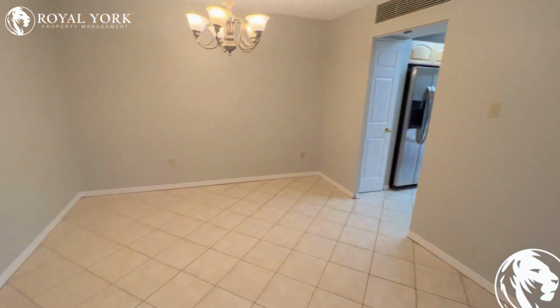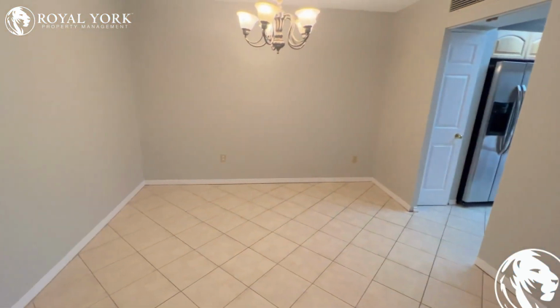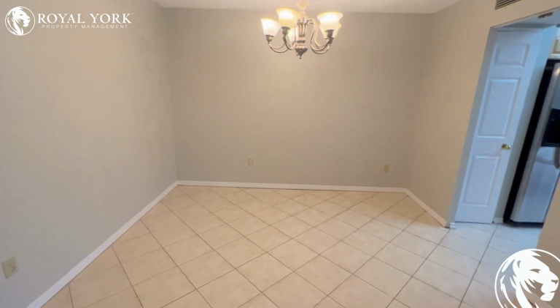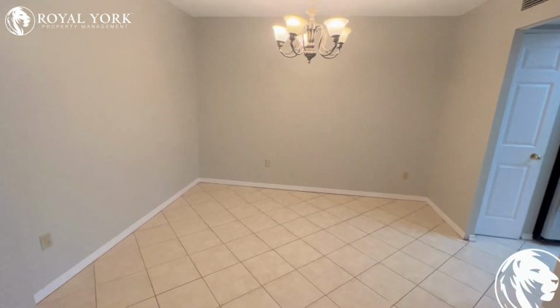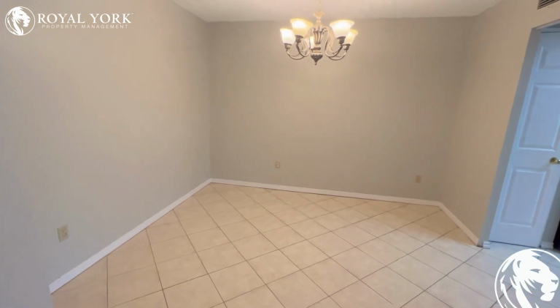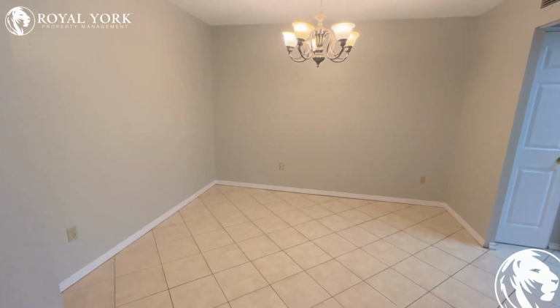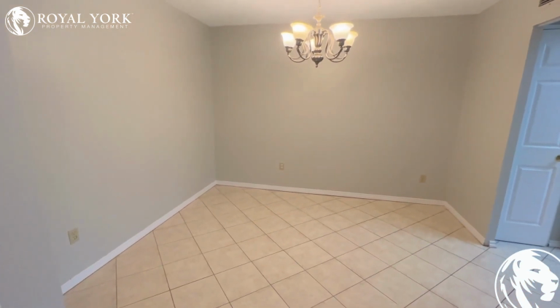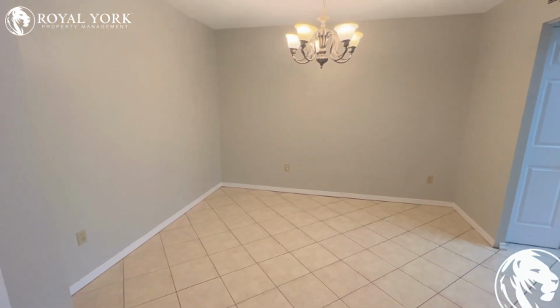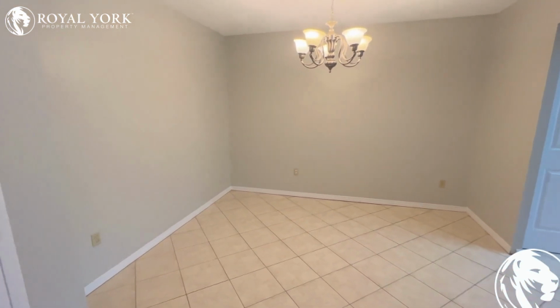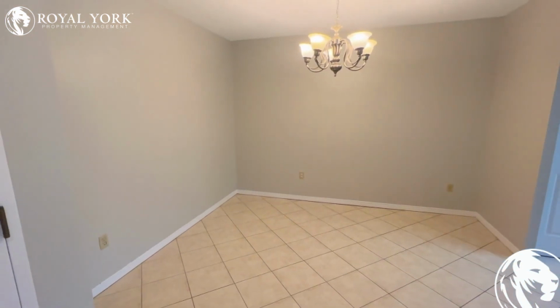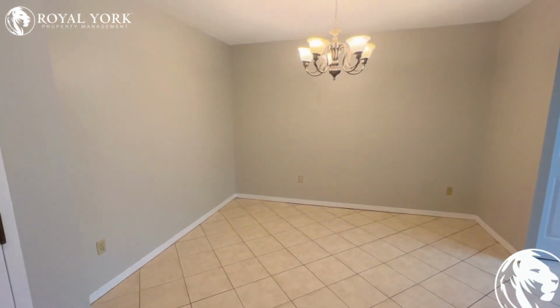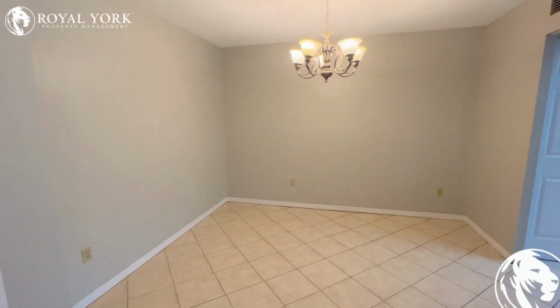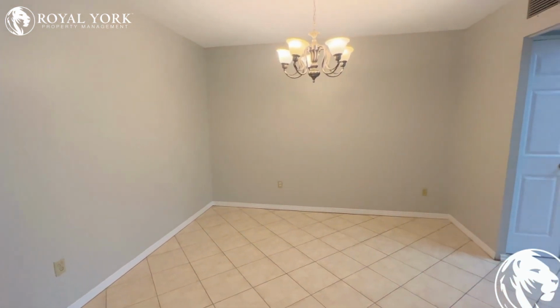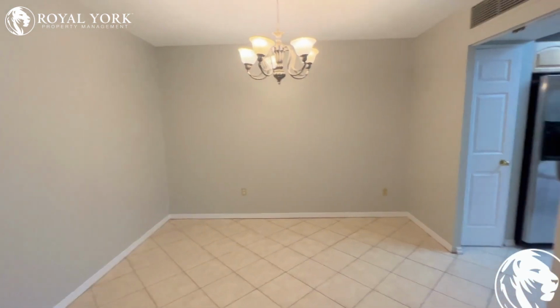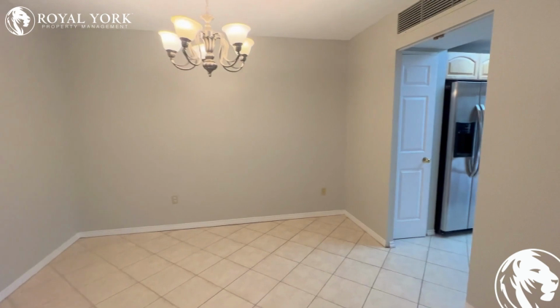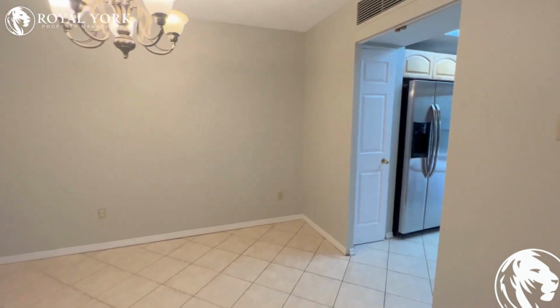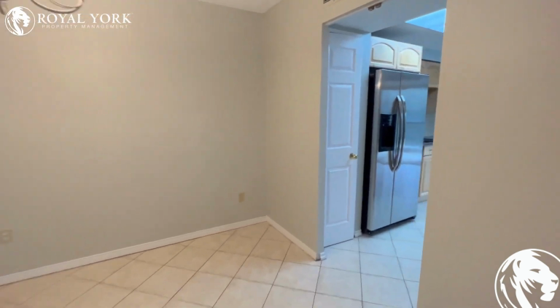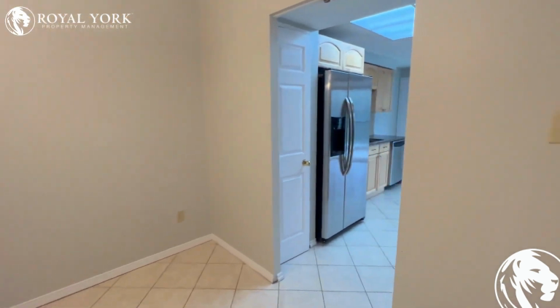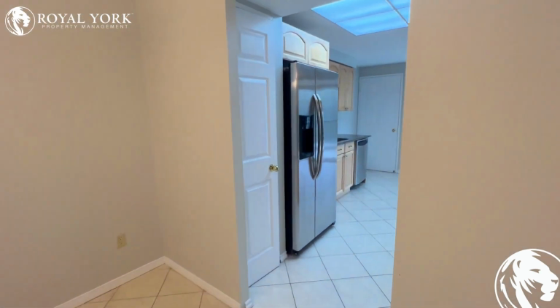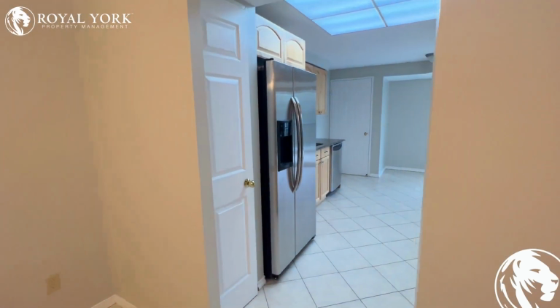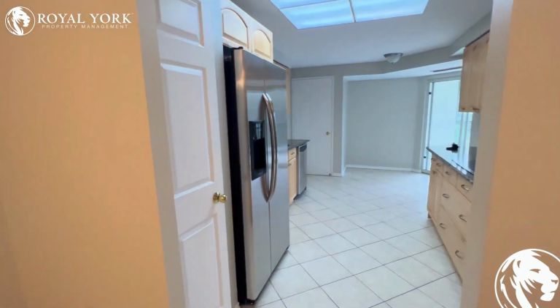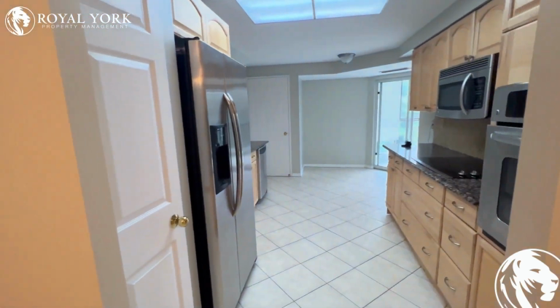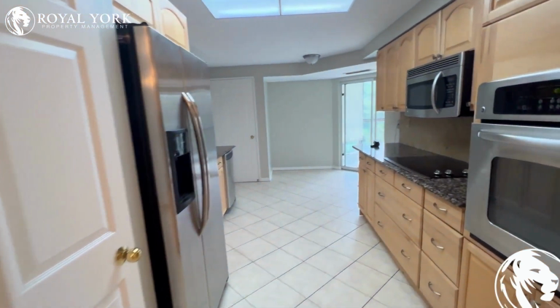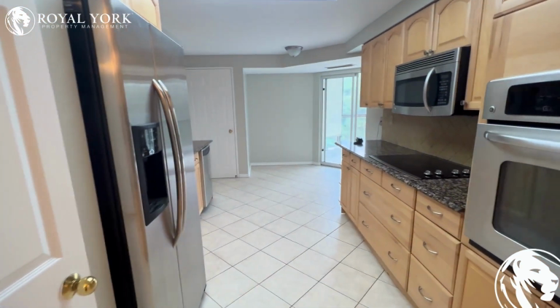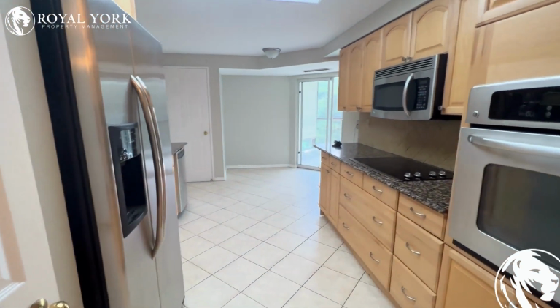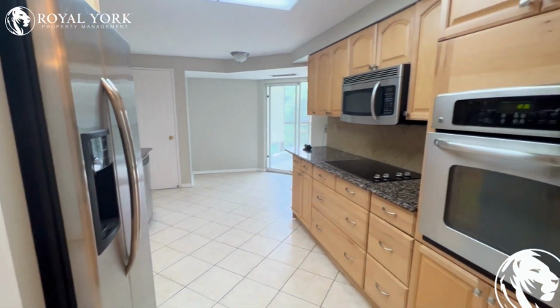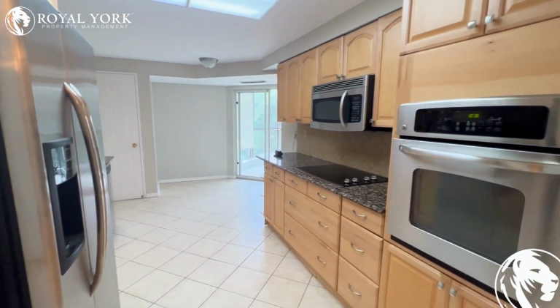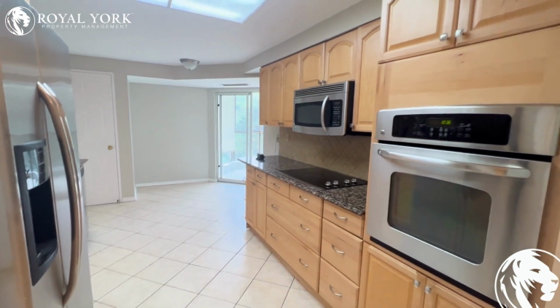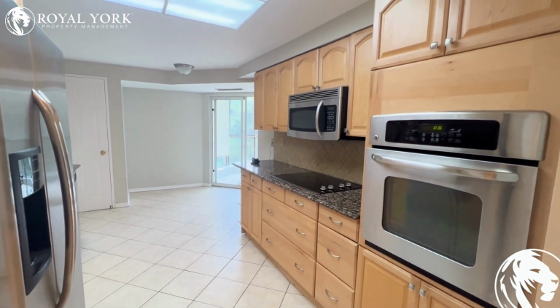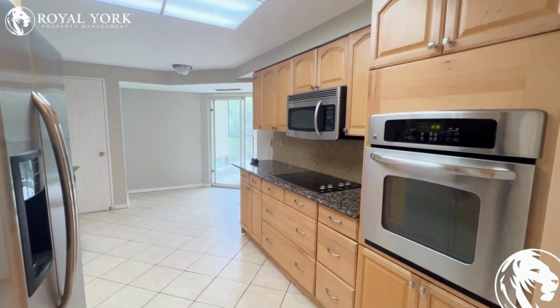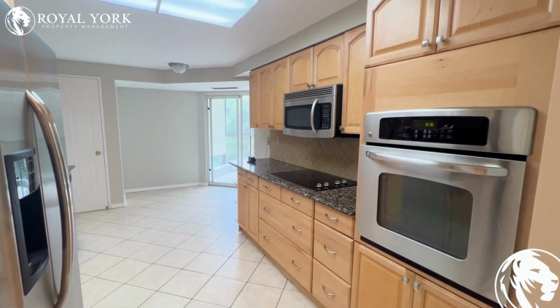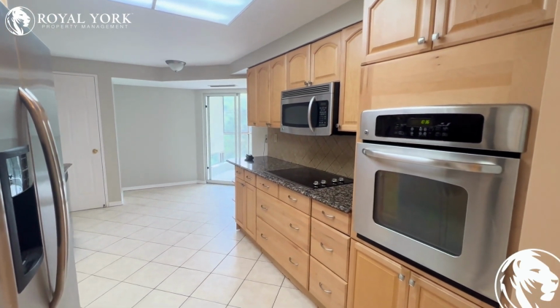A very good-sized dining area — absolutely massive for a condo. Heading into our kitchen, very good space here, tons of cabinet space, lots of counter space.